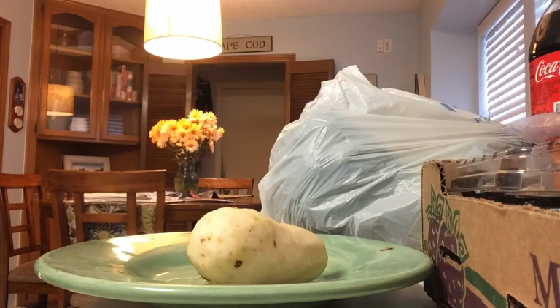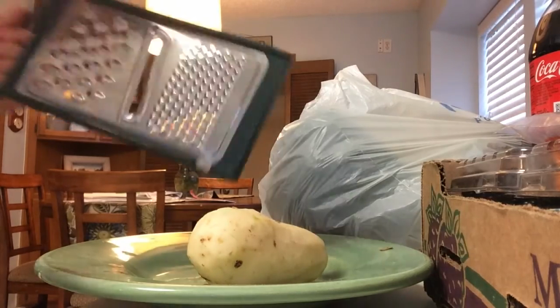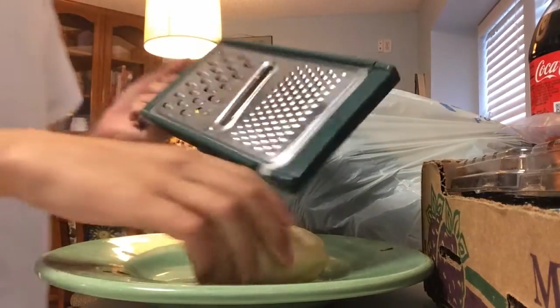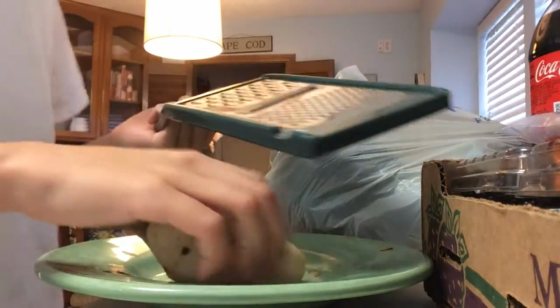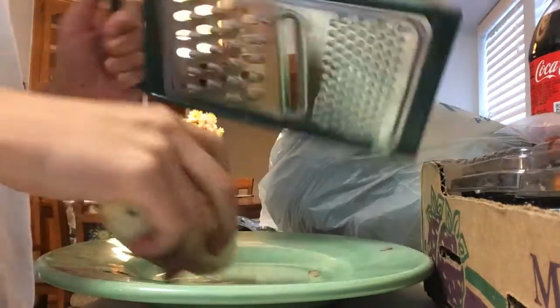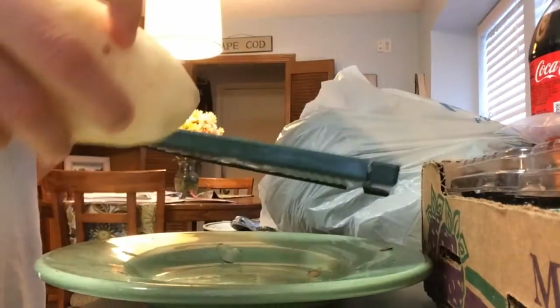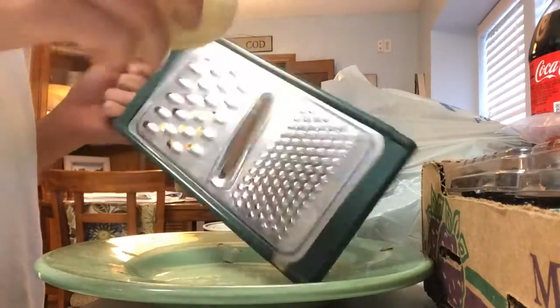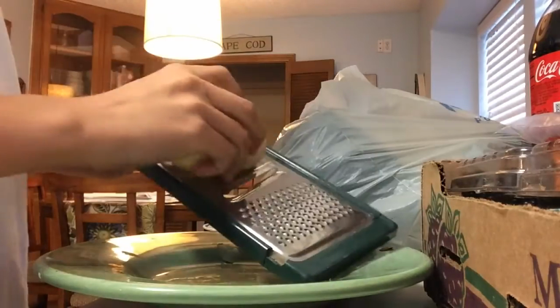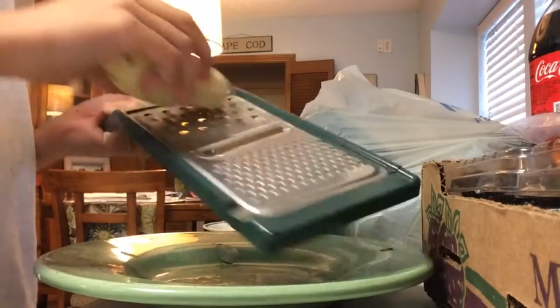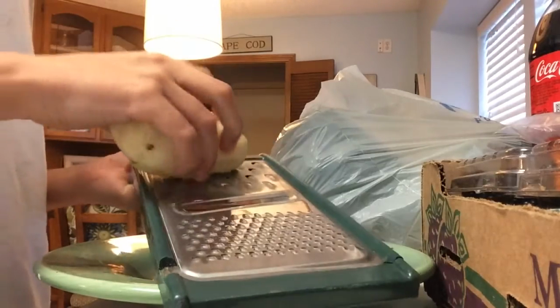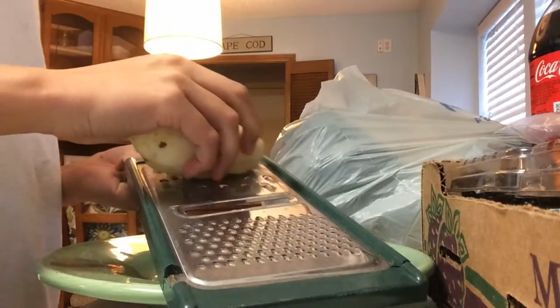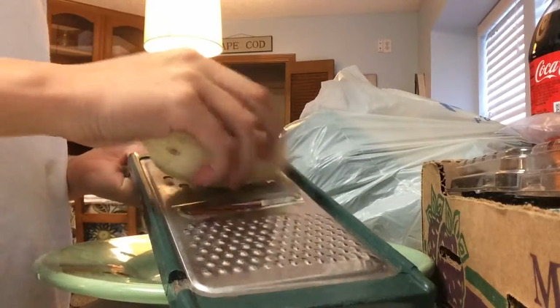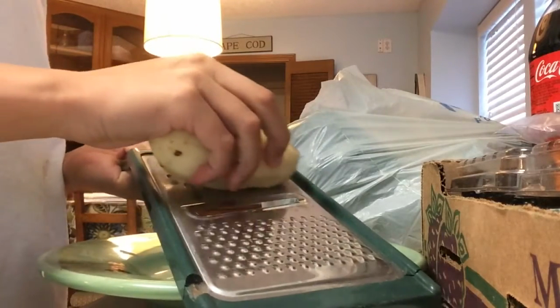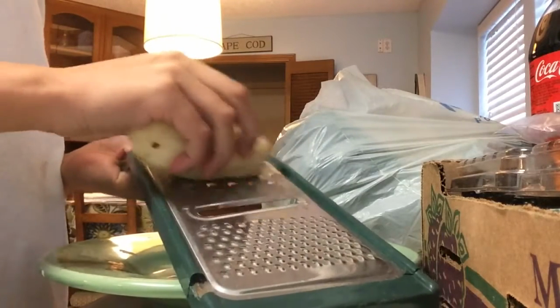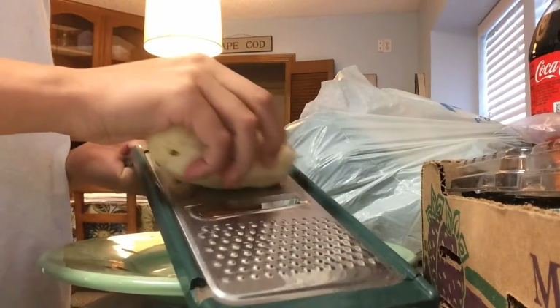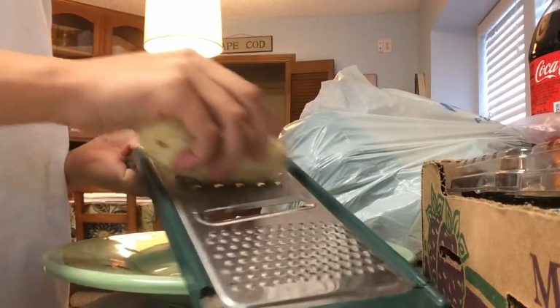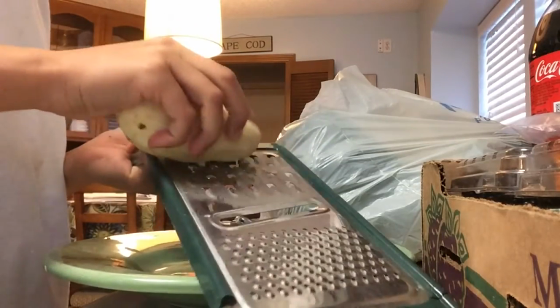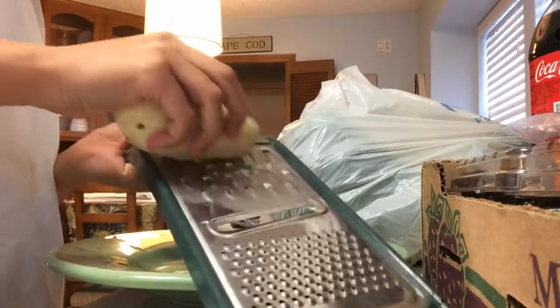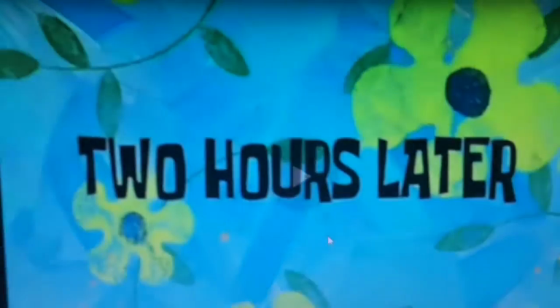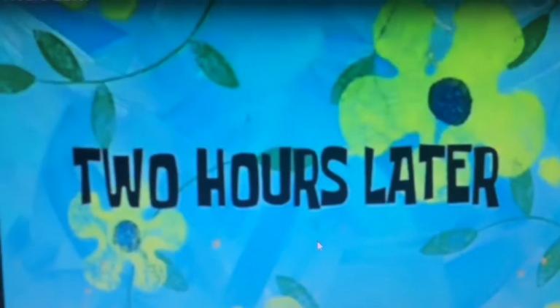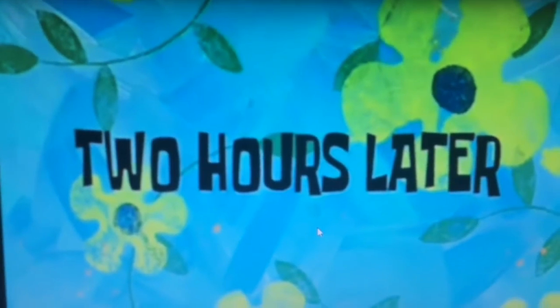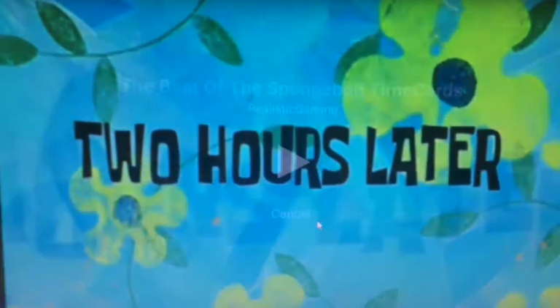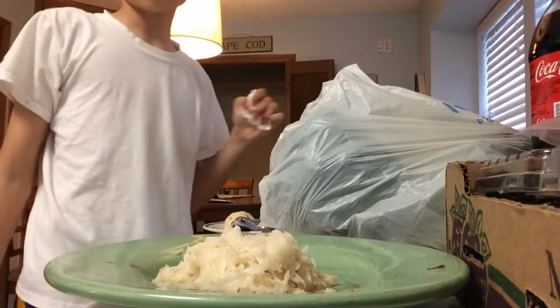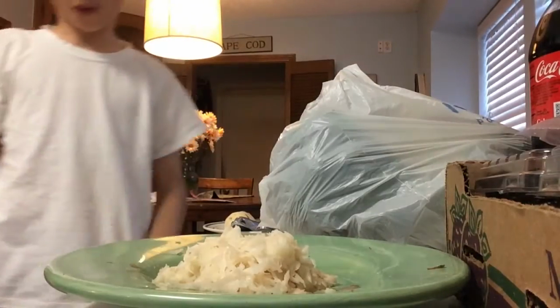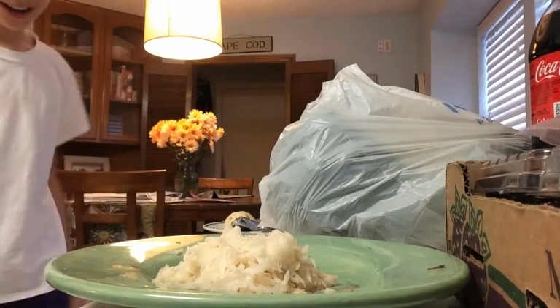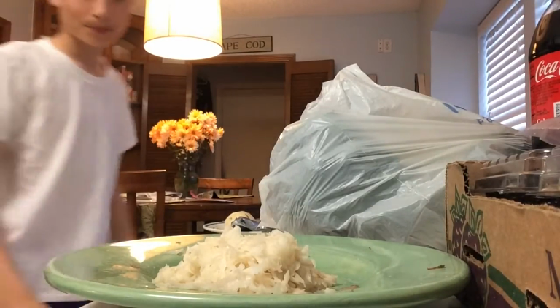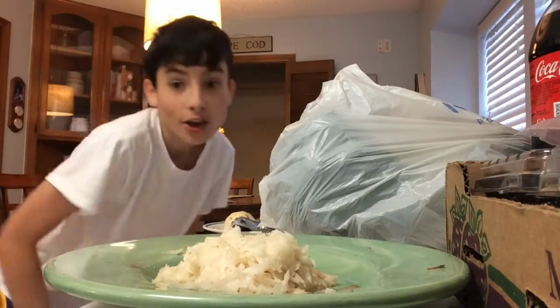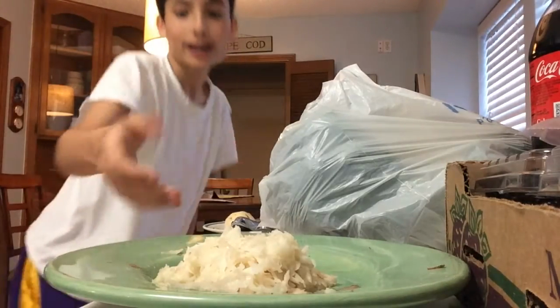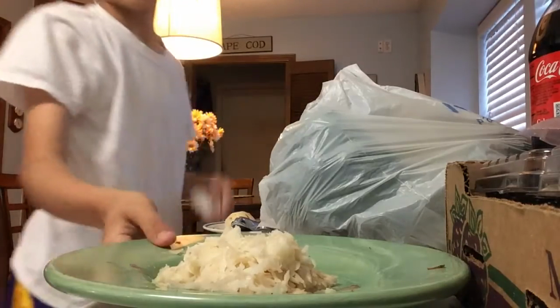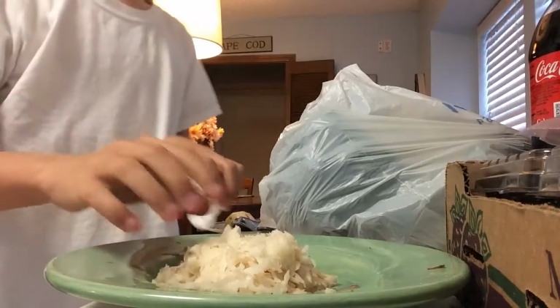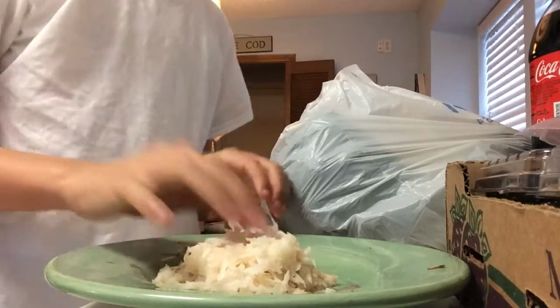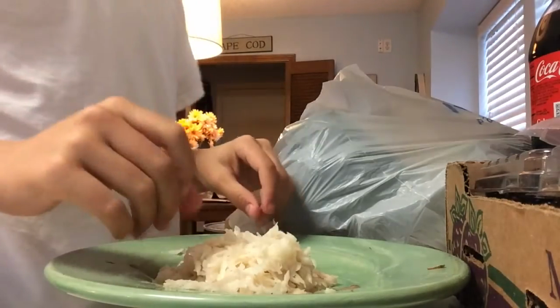Grab your cheese grater. Two hours later — once you do that for a while, you get a stack of shredded potatoes.